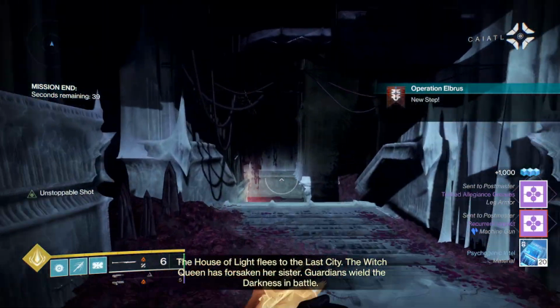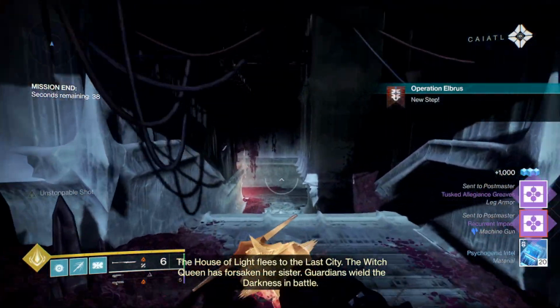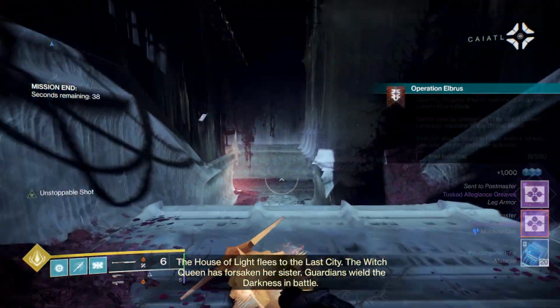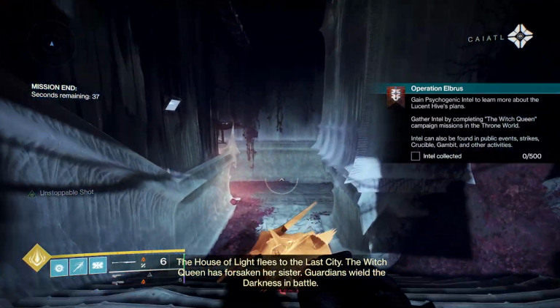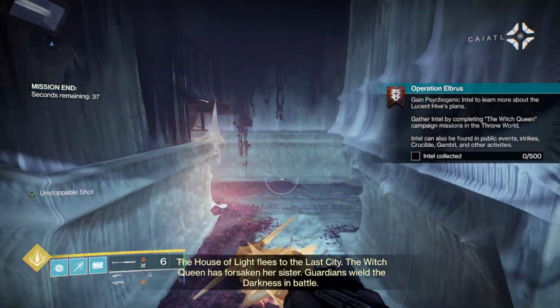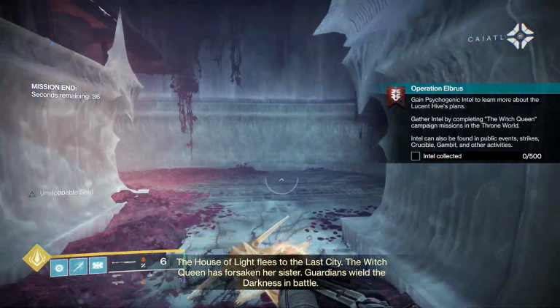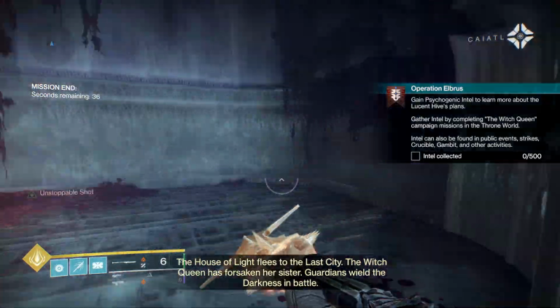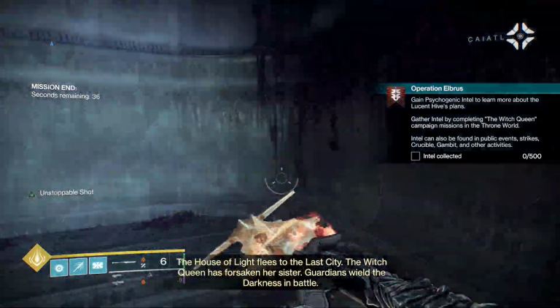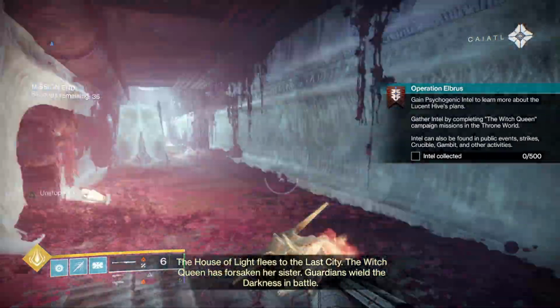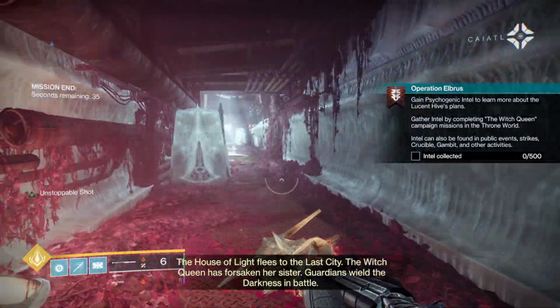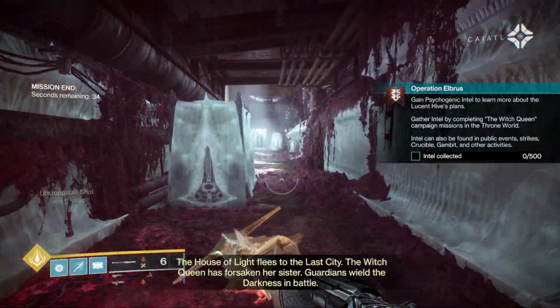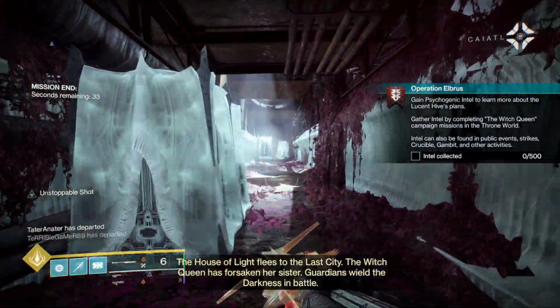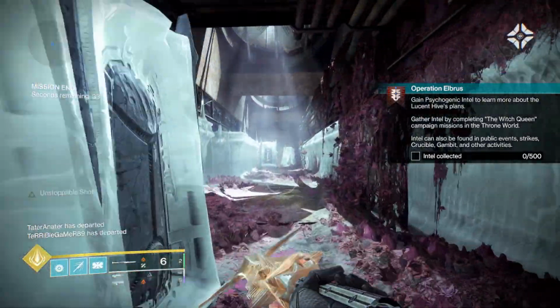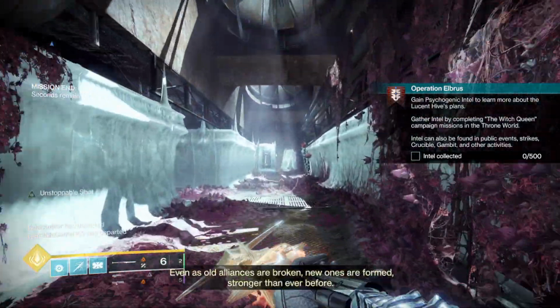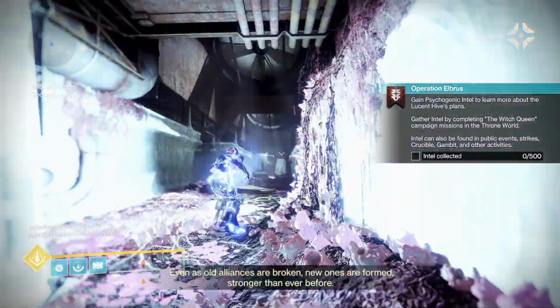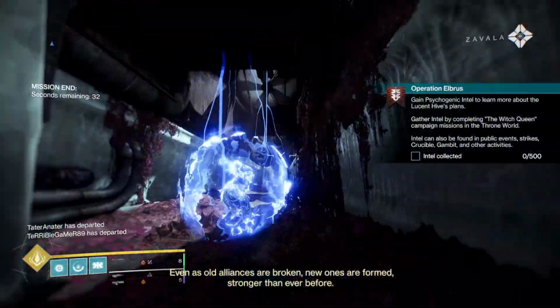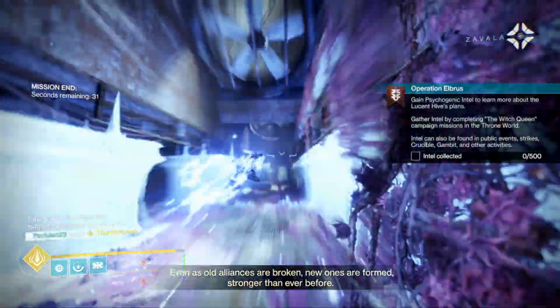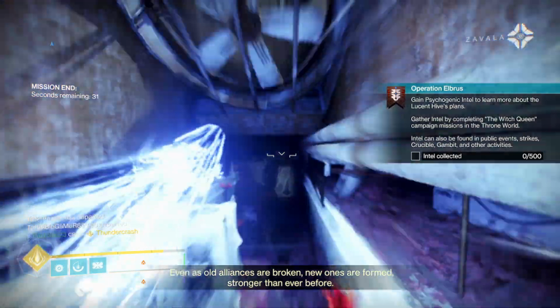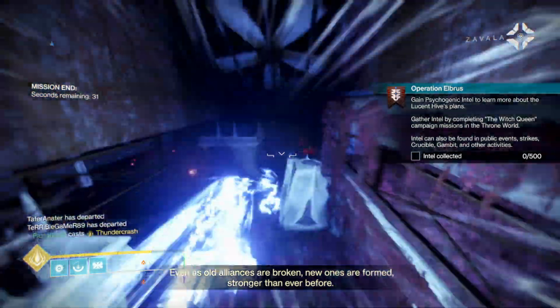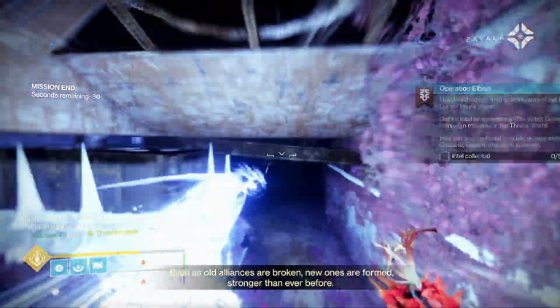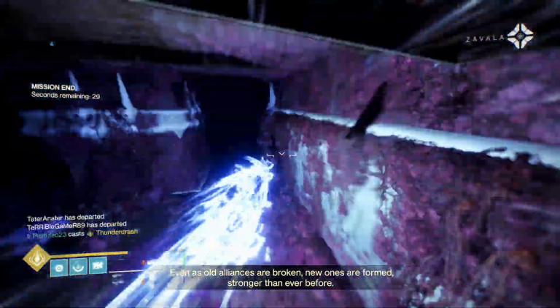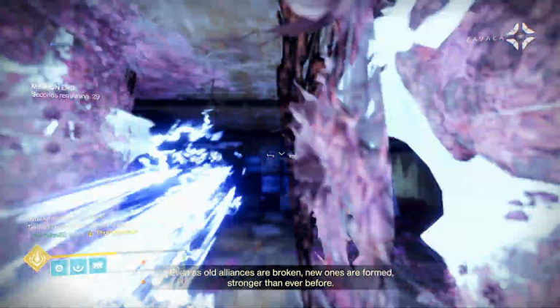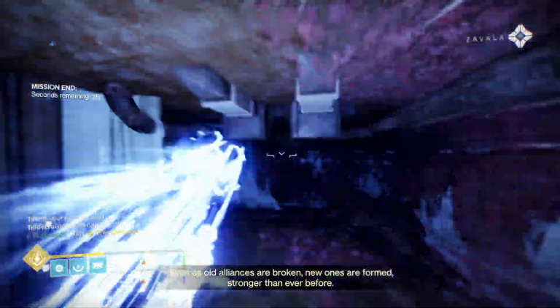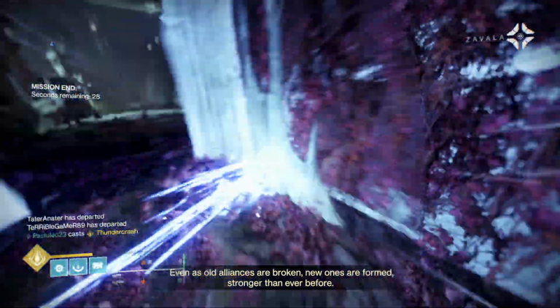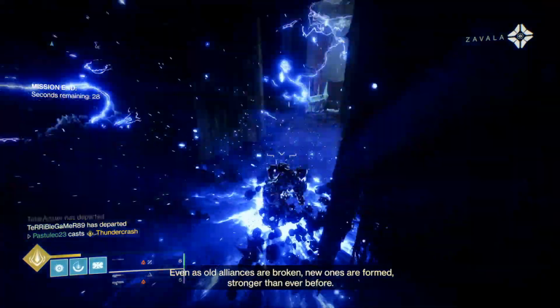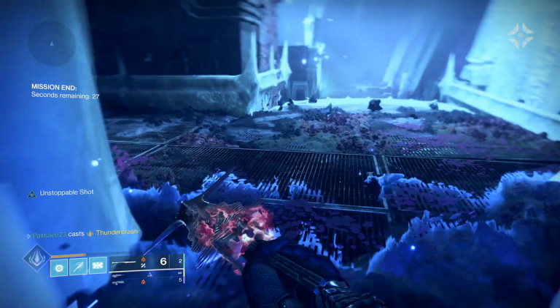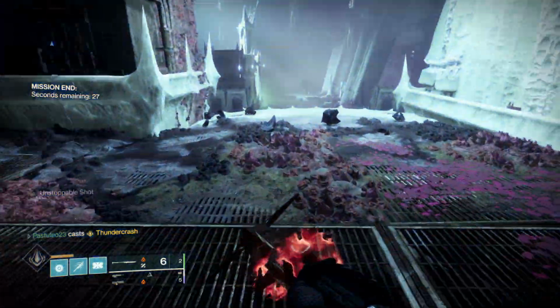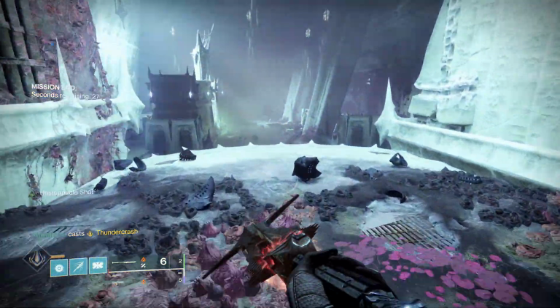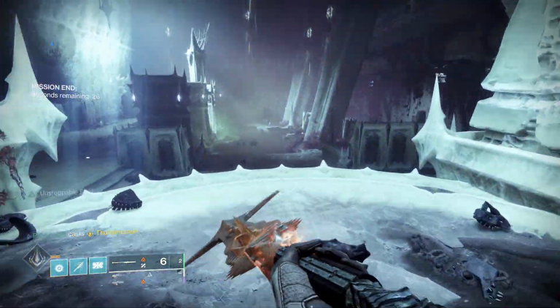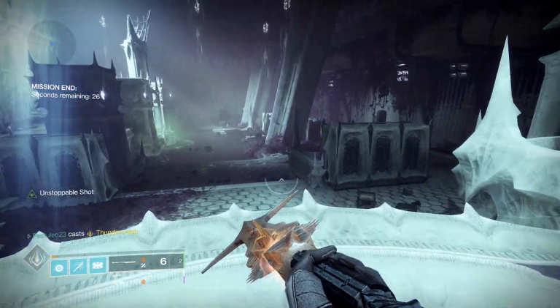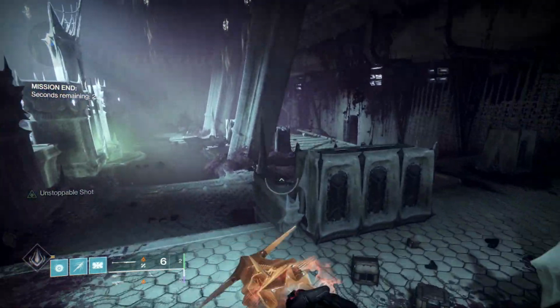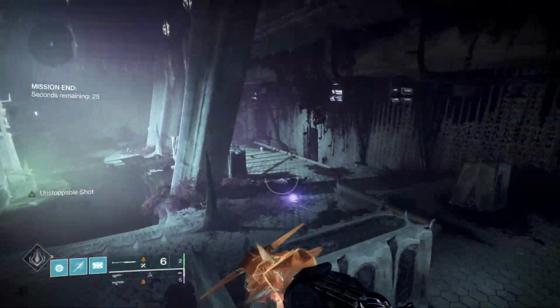Like Nova Warp Teleport Spam, Thundercrash, probably Dawnblade. For Hunter, you sprint faster with Bottom Tree Arcstrider, maybe Spectral Blades. Probably have on Stompies, and if you need a little more speed, you will have to use eager edge sword swings.